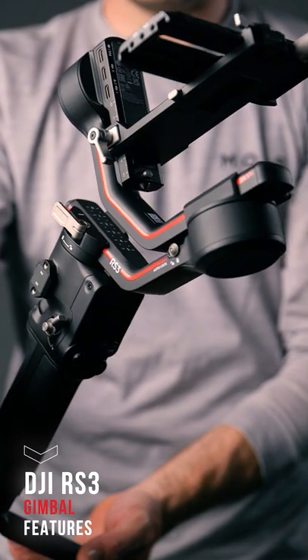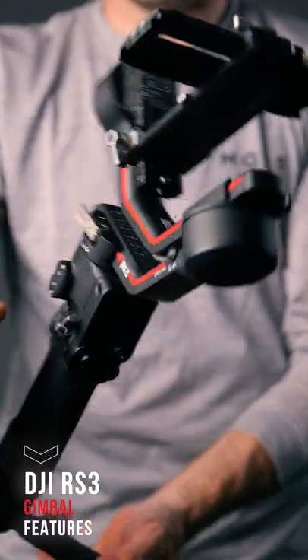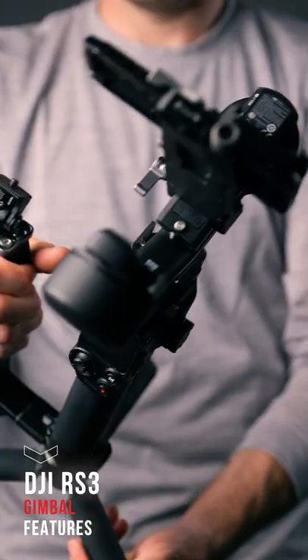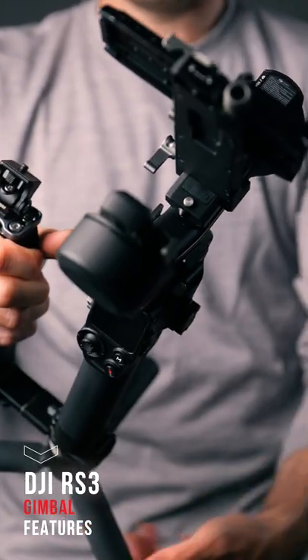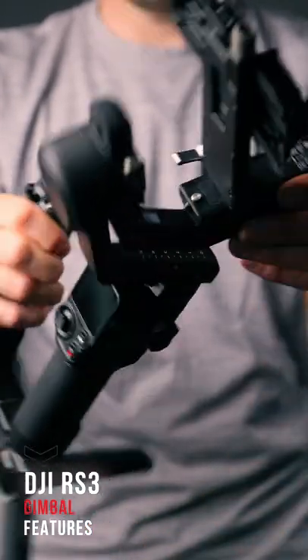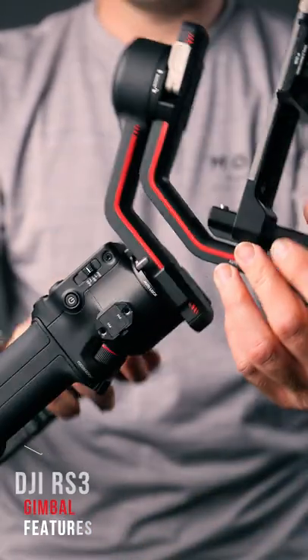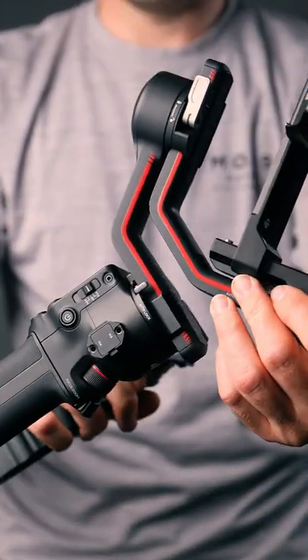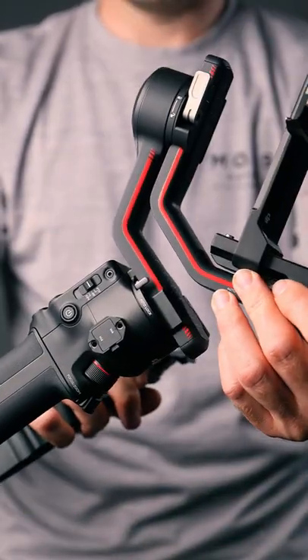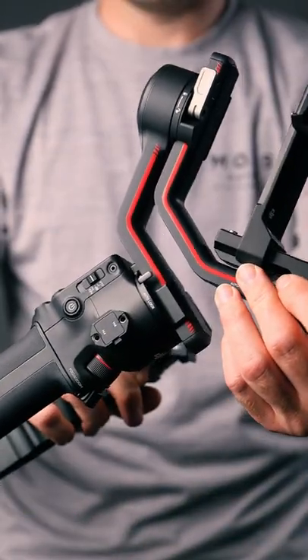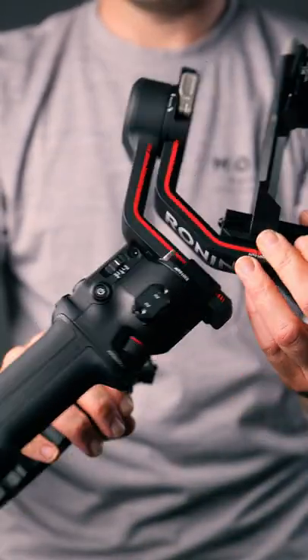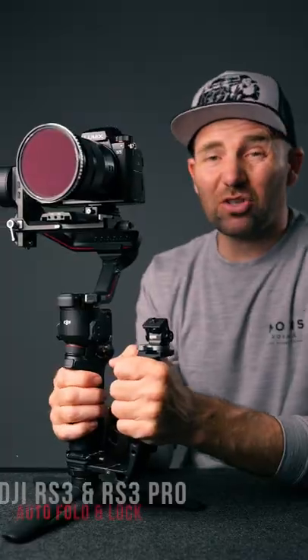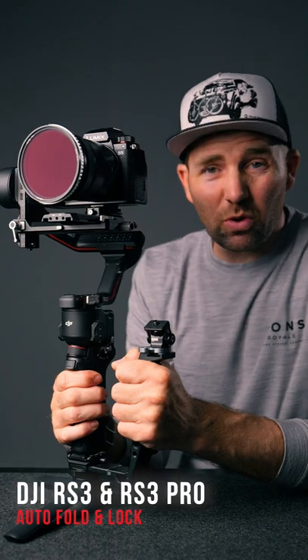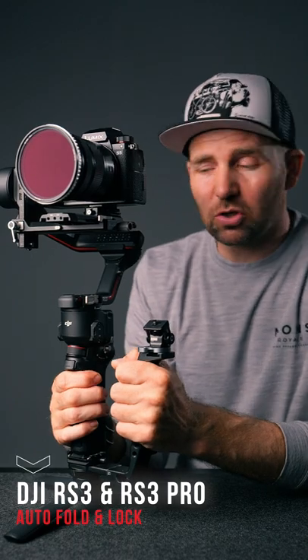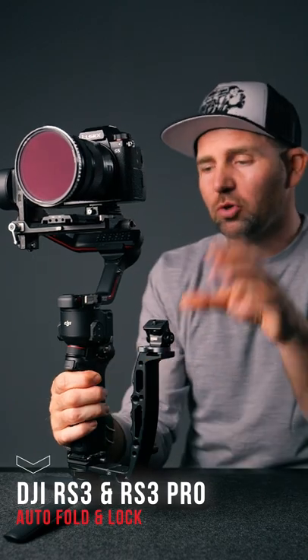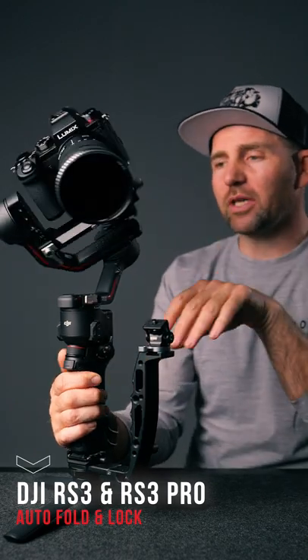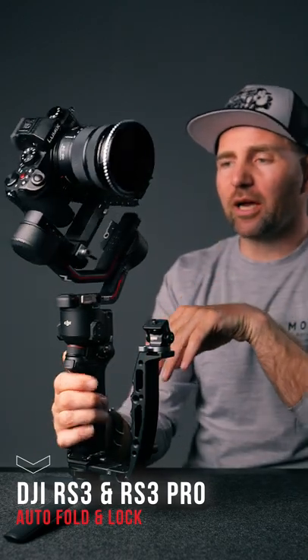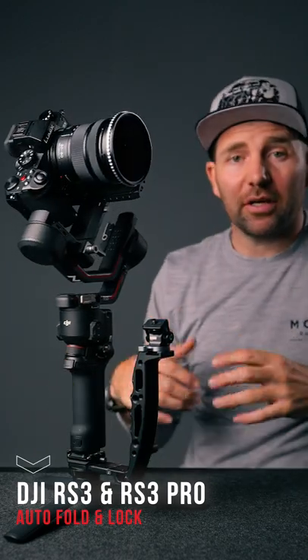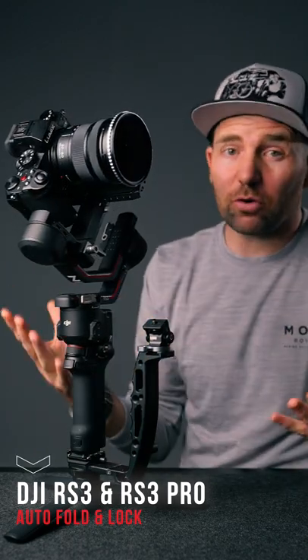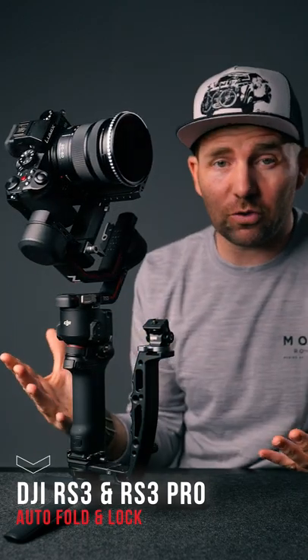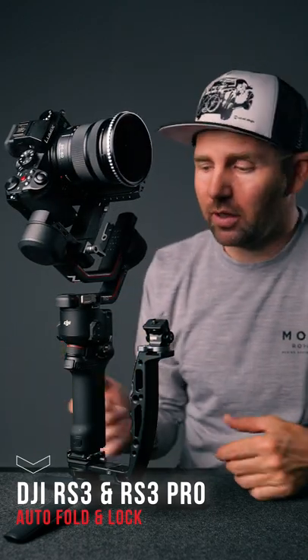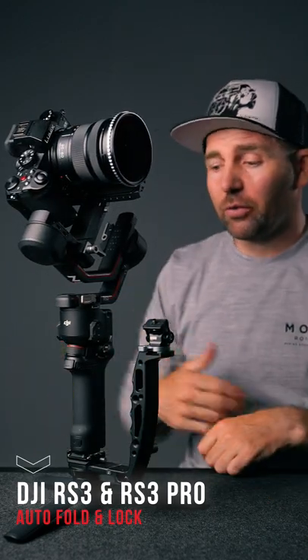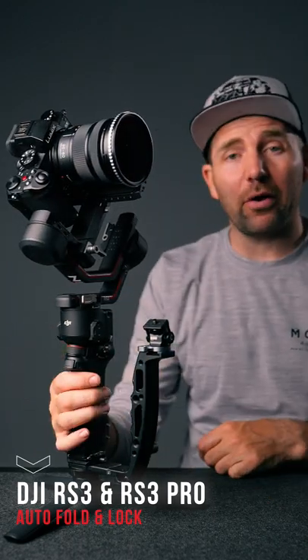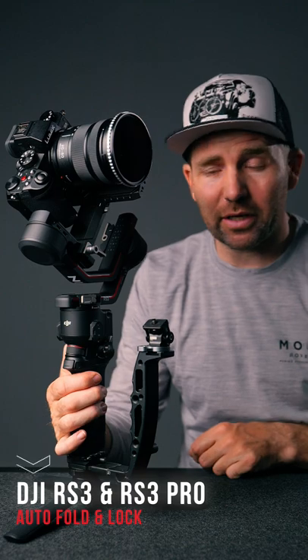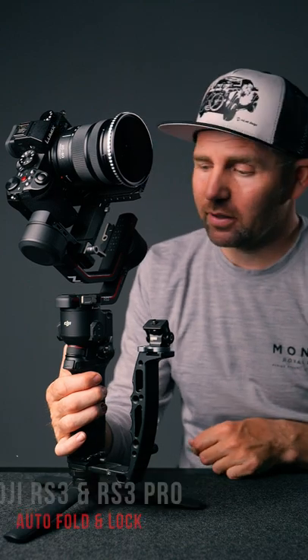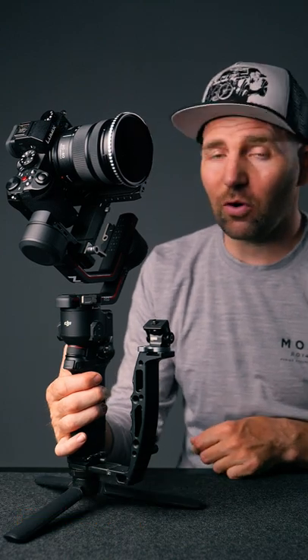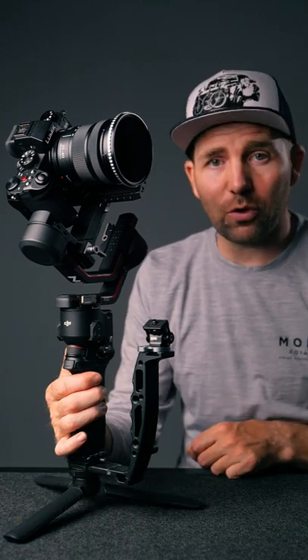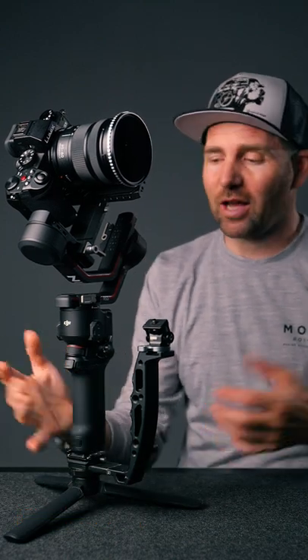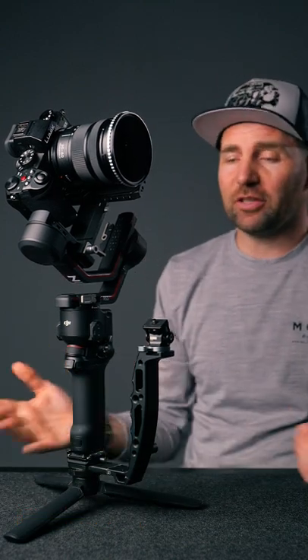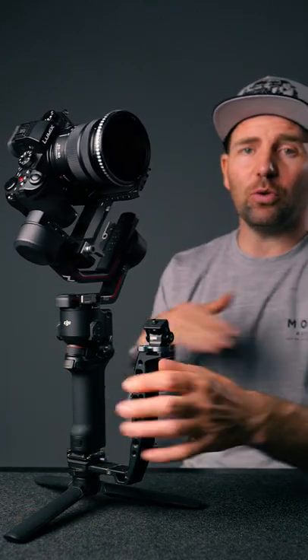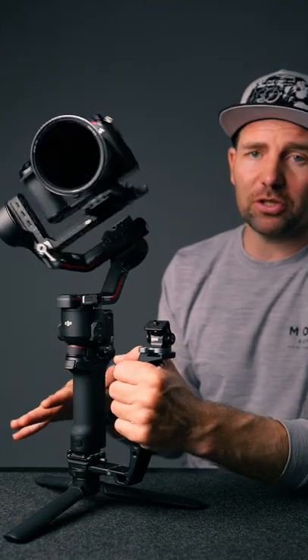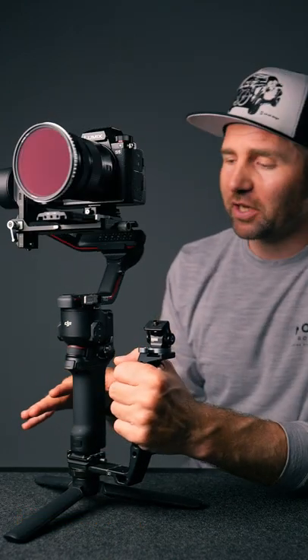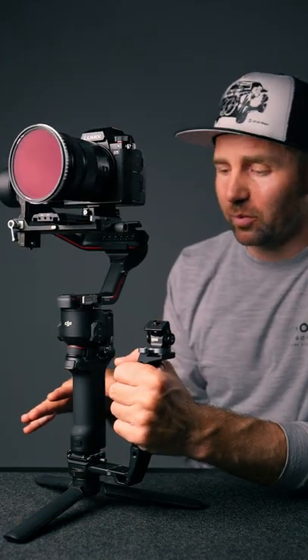This is the DJI RS3, the newest gimbal in the DJI lineup. It has auto-lock, so once you power the gimbal down it auto-folds in, and when you power it up again it auto-folds out. It's the coolest feature you can get on a gimbal.